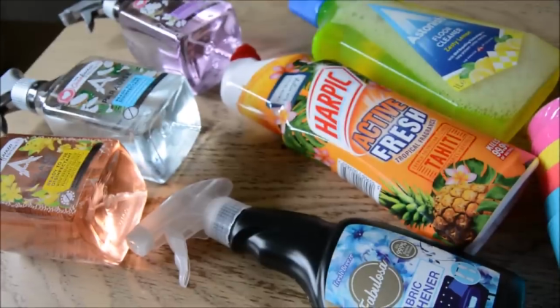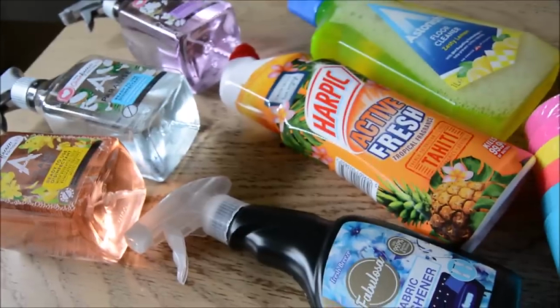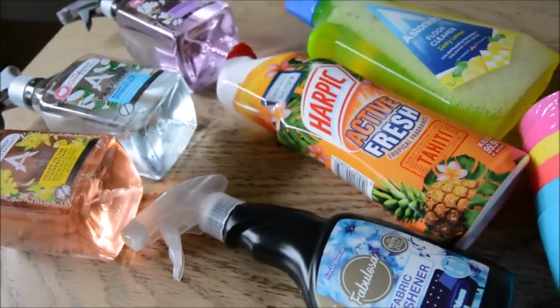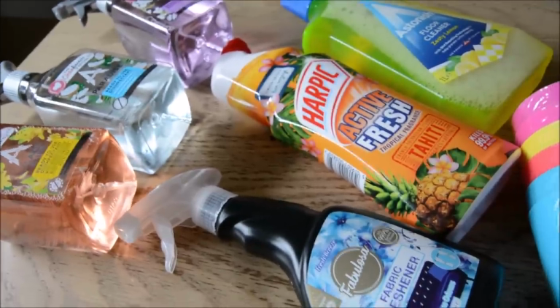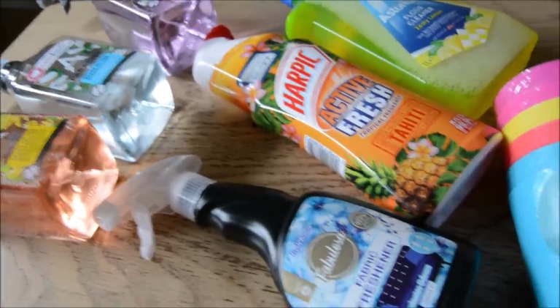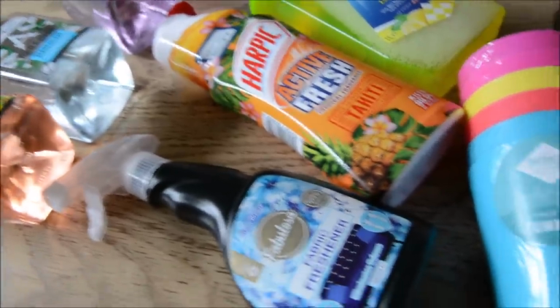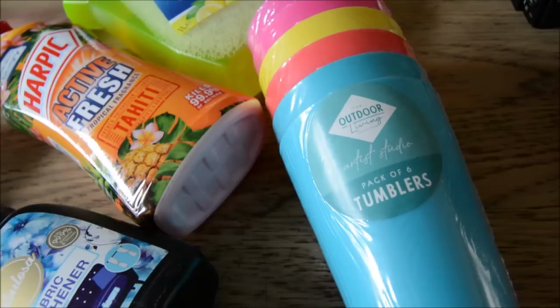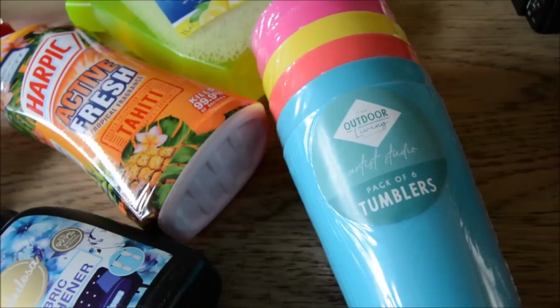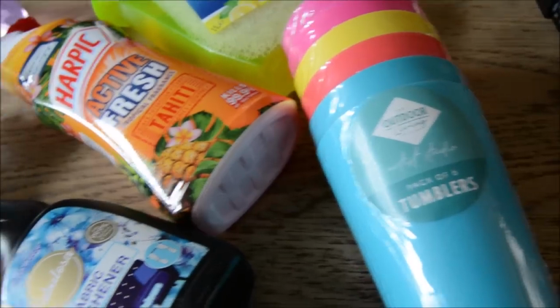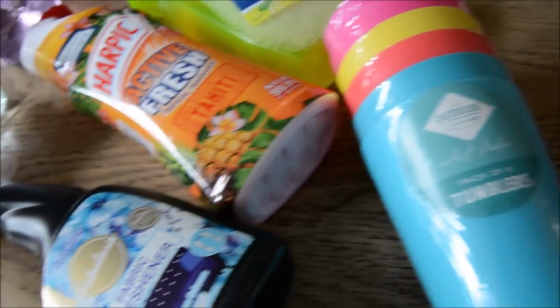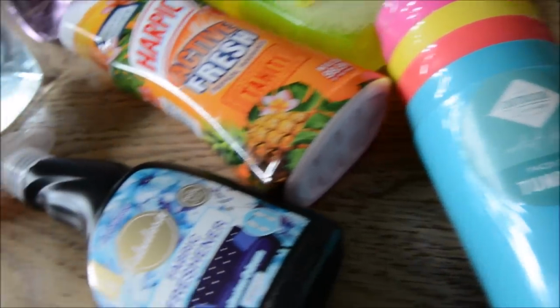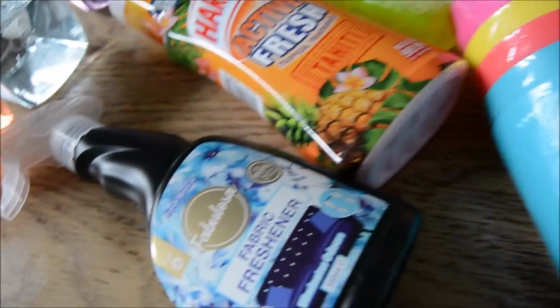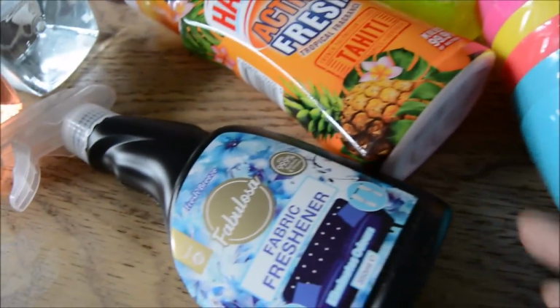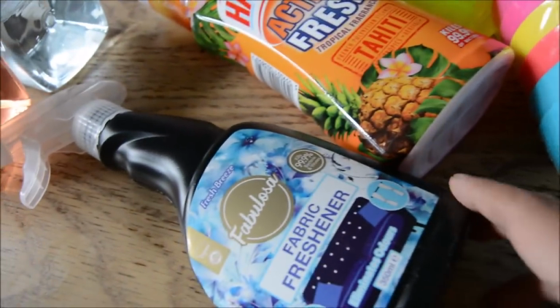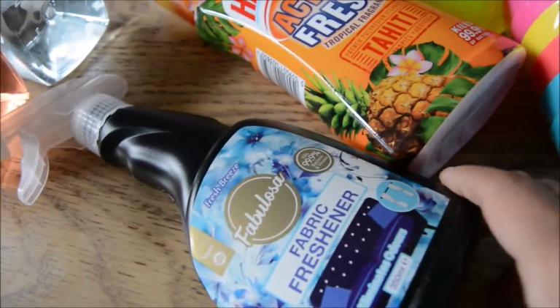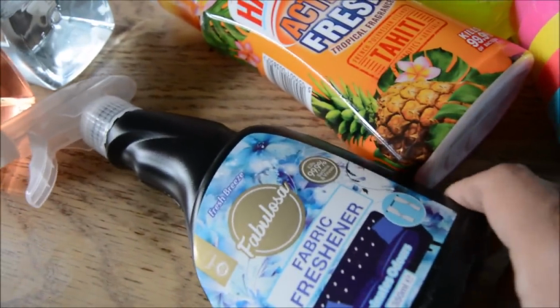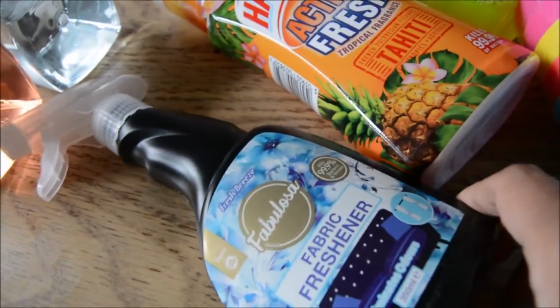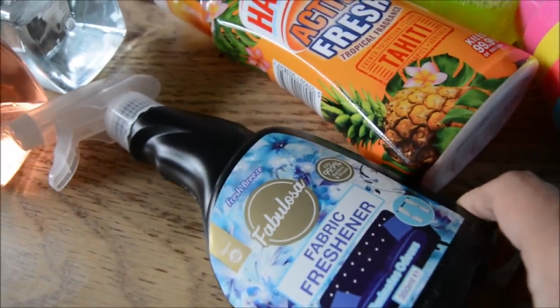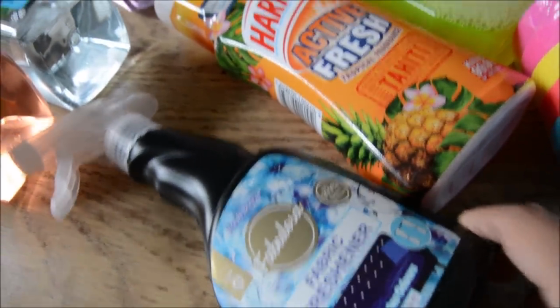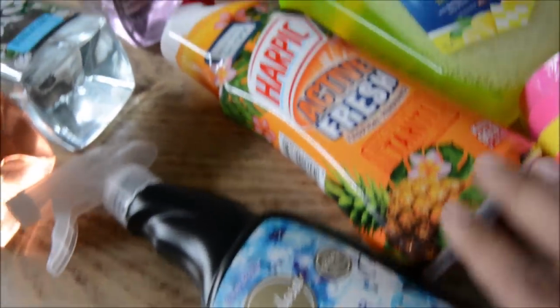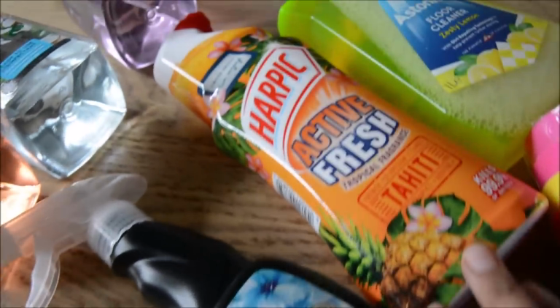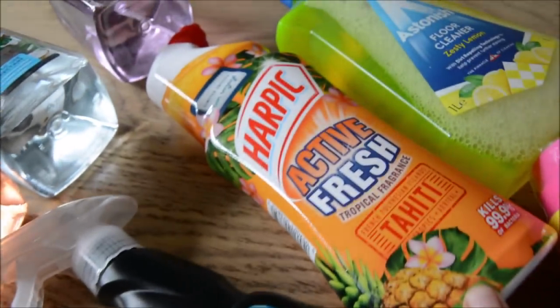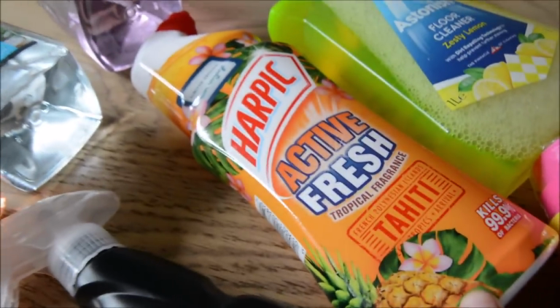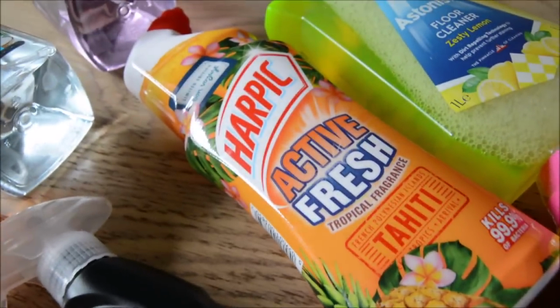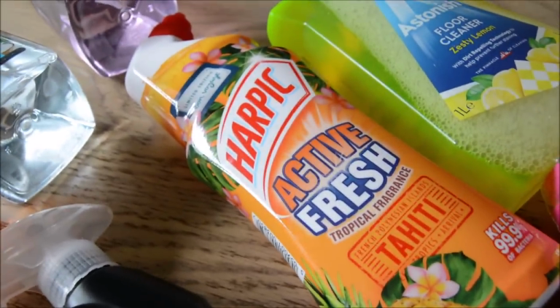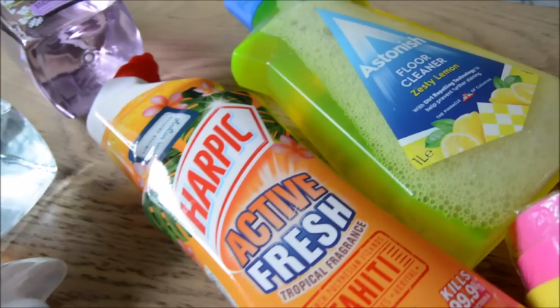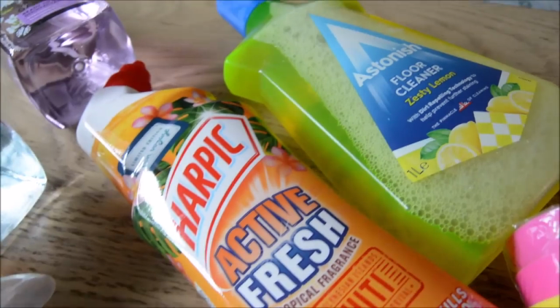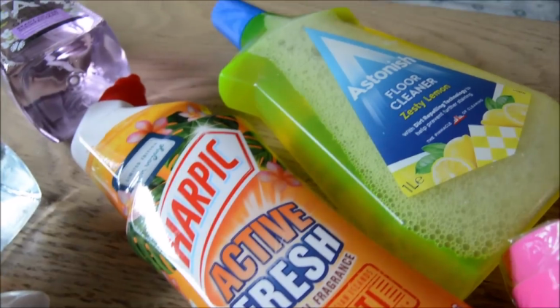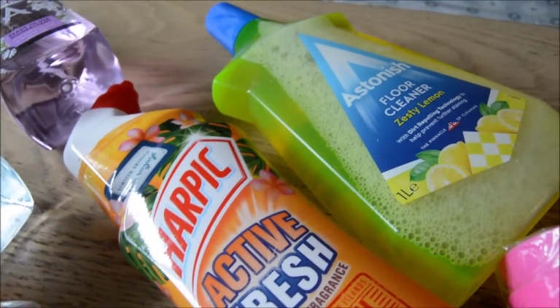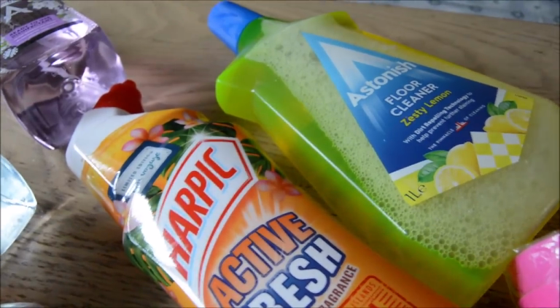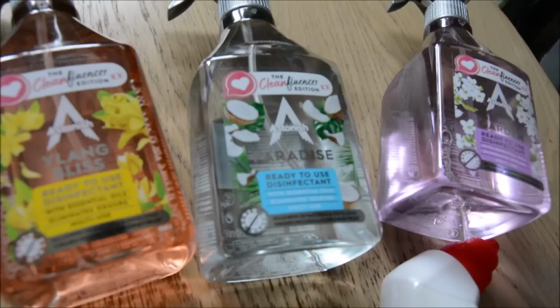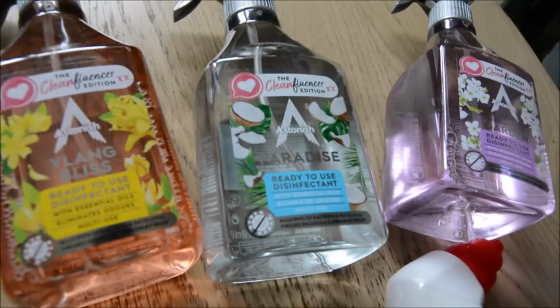Anyway, these are the cleaning products that I picked up and I was really happy with them. I also got those plastic tumblers to drink from.